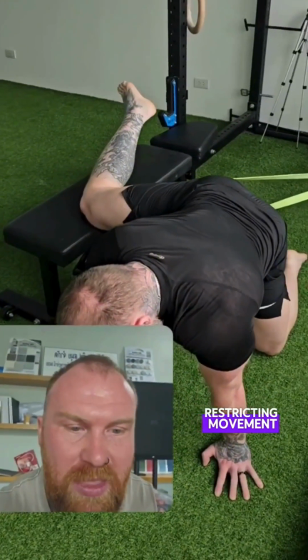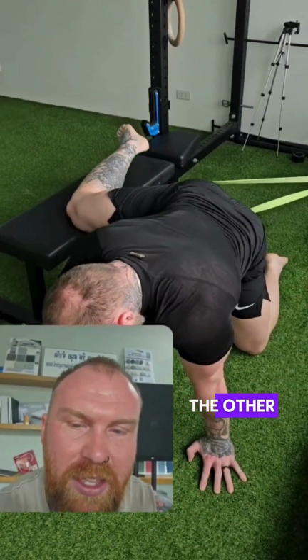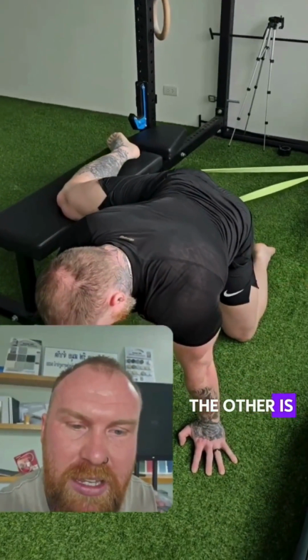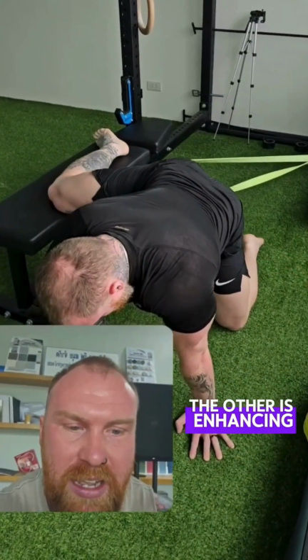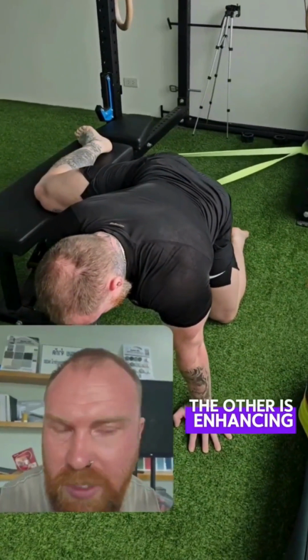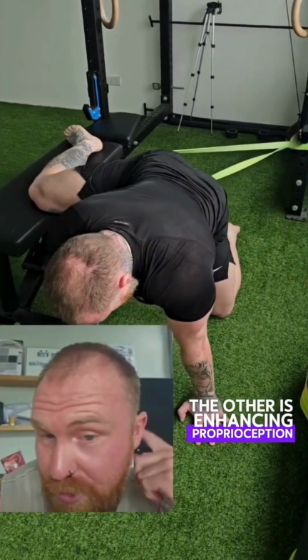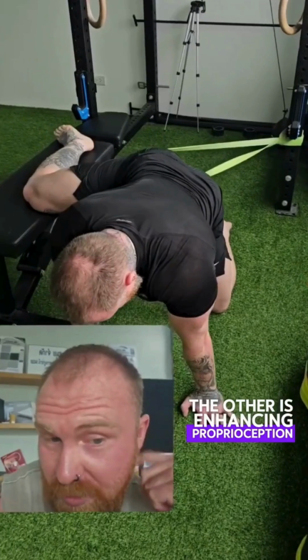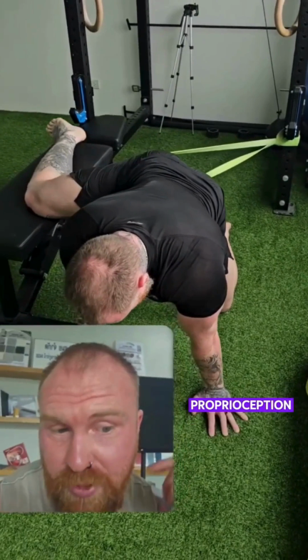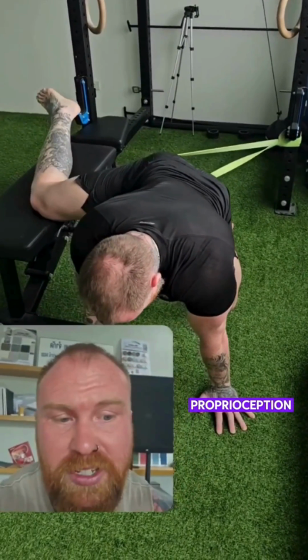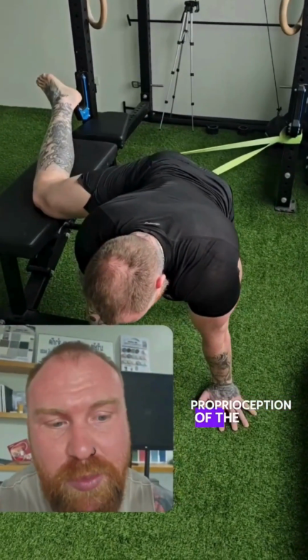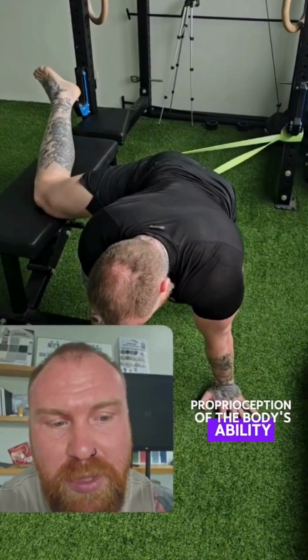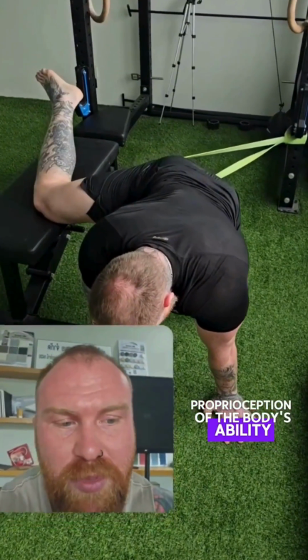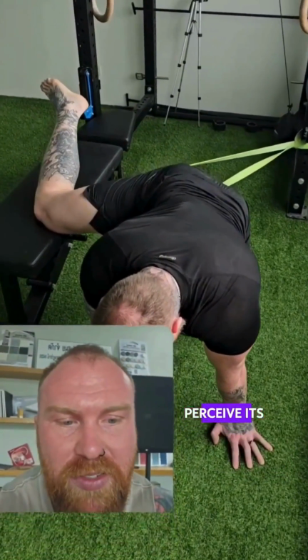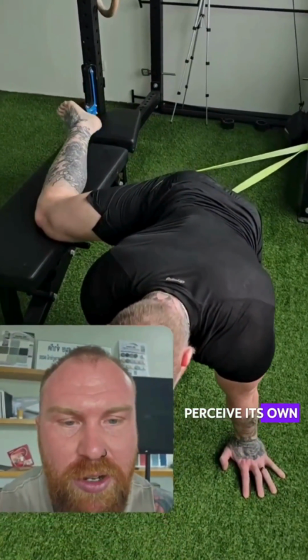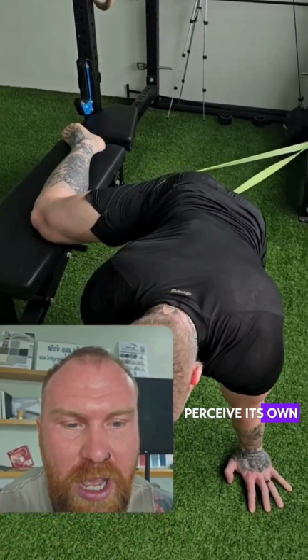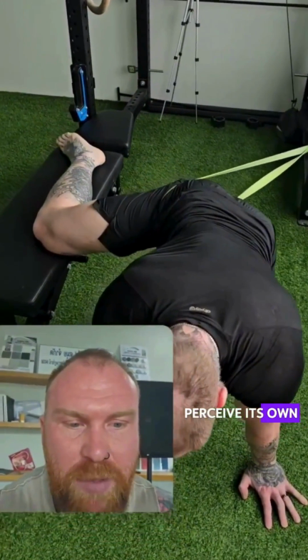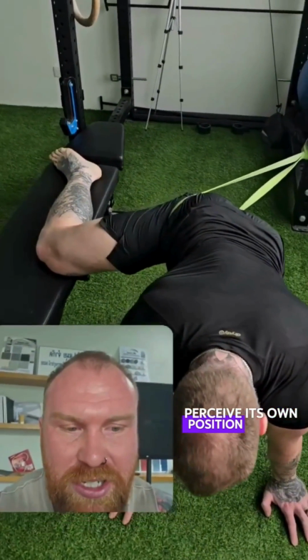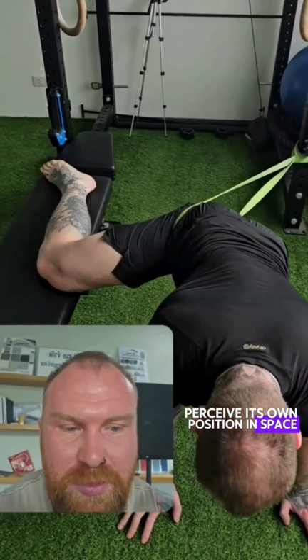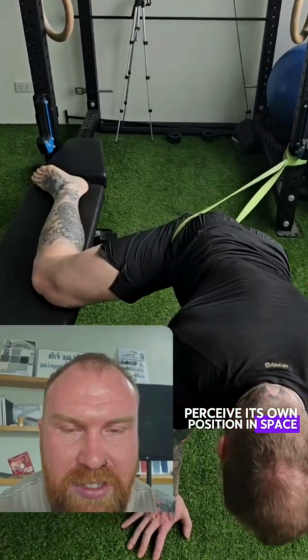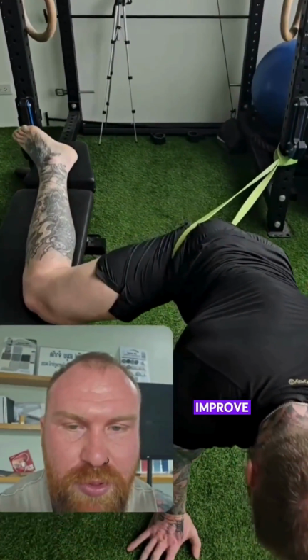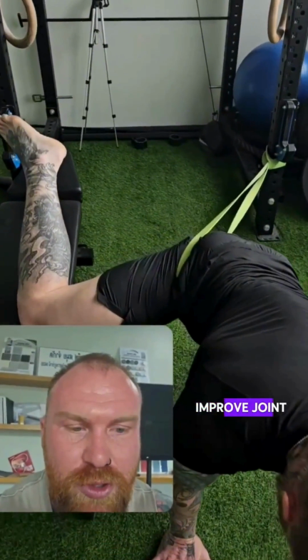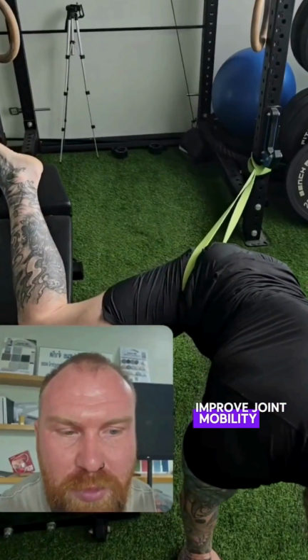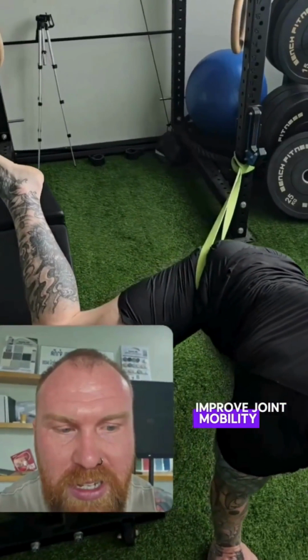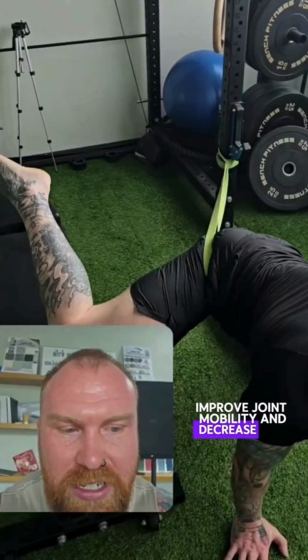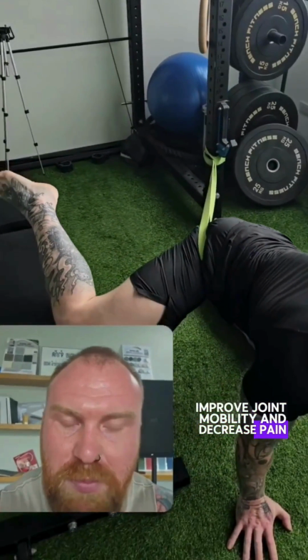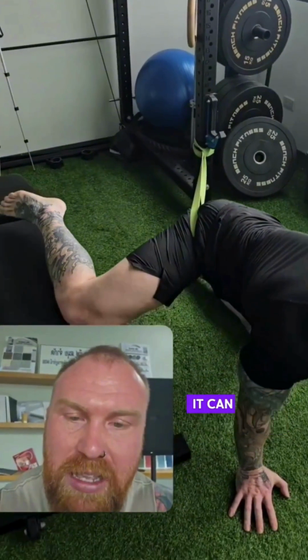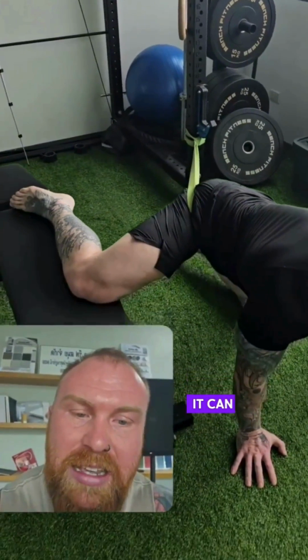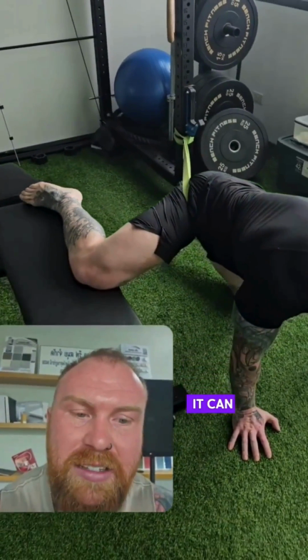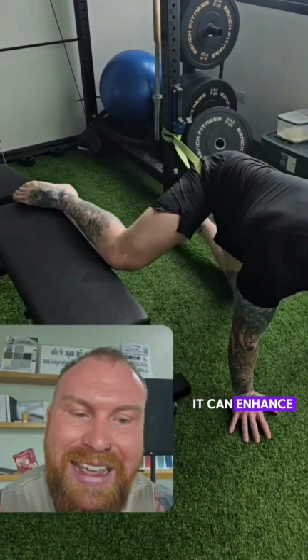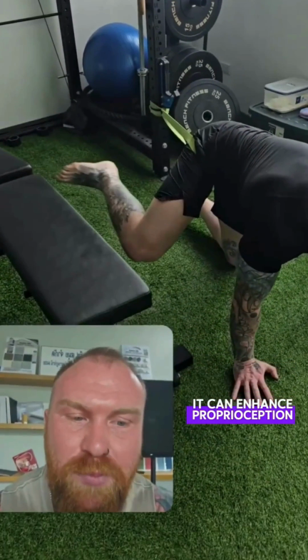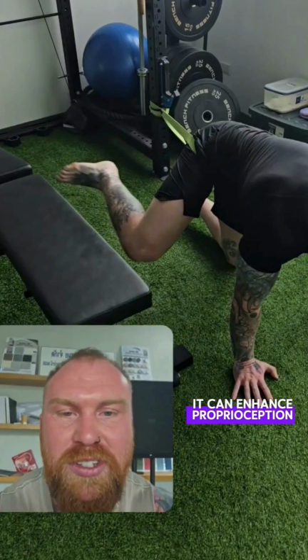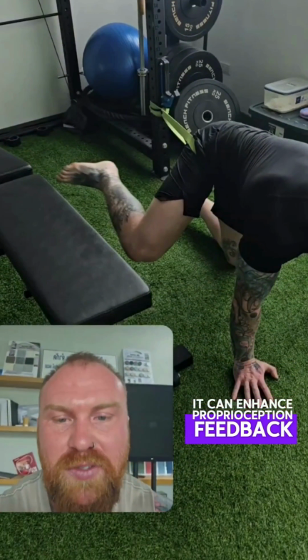The other benefit is enhancing proprioception. Proprioception is the body's ability to perceive its own position in space, improve joint mobility, and decrease pain. Banded joint distraction techniques can enhance proprioception feedback.